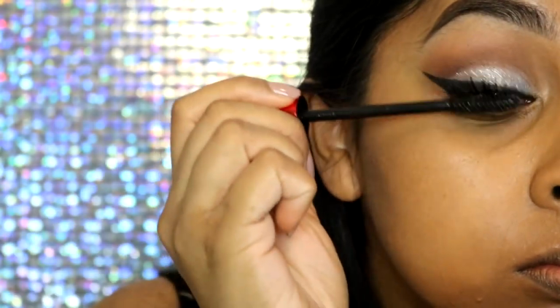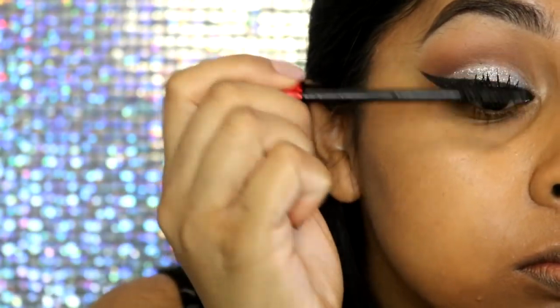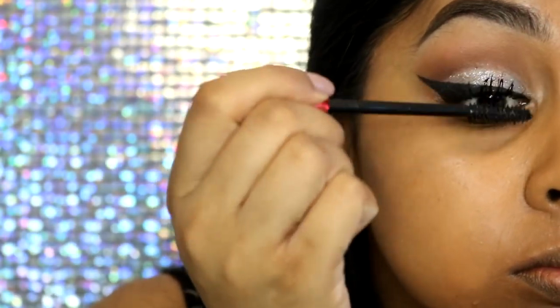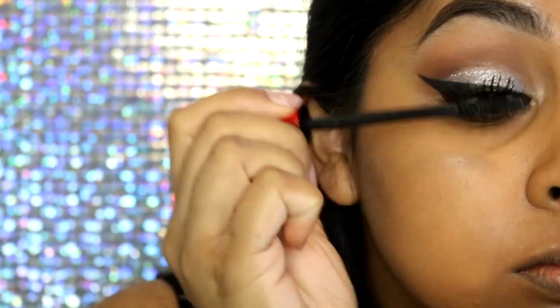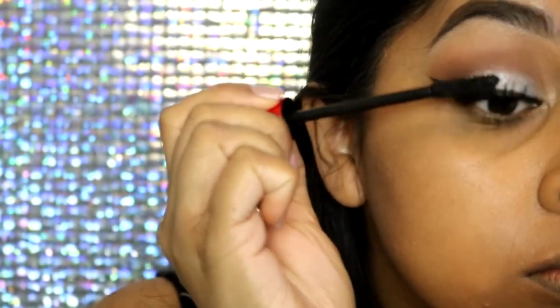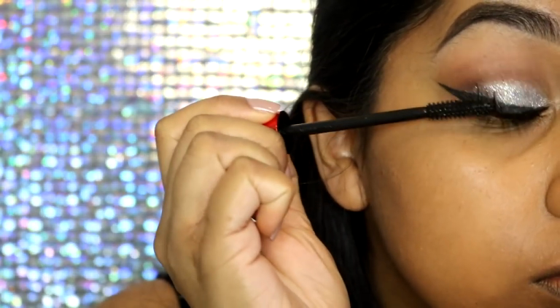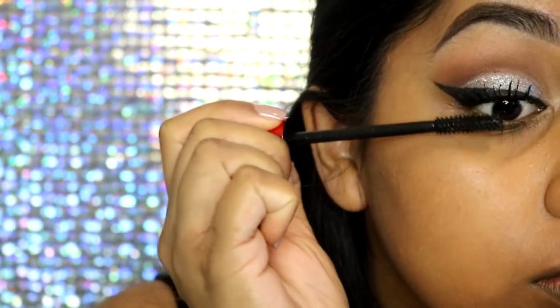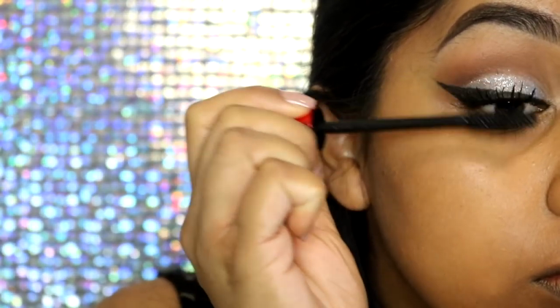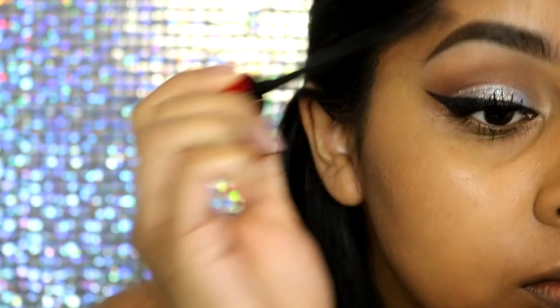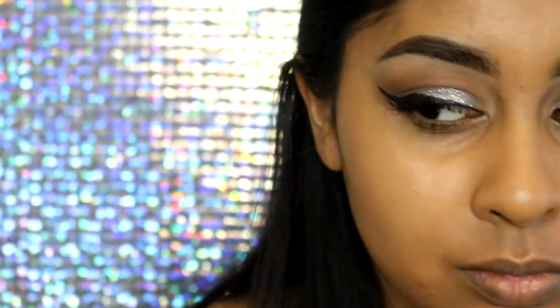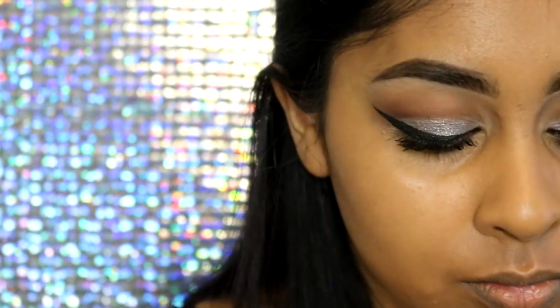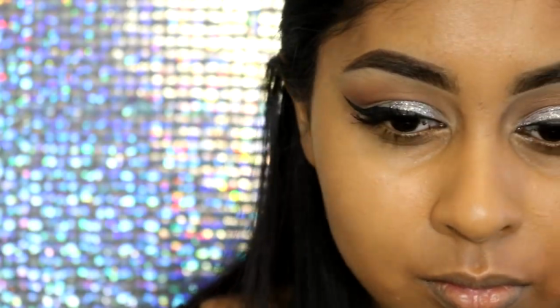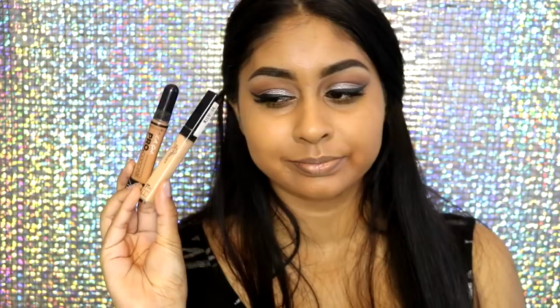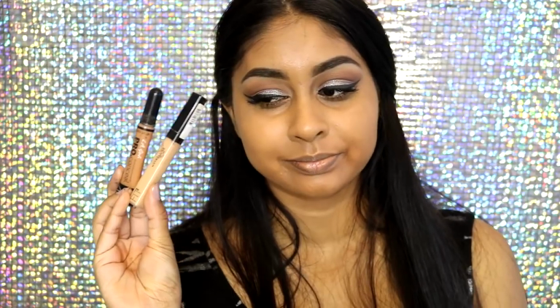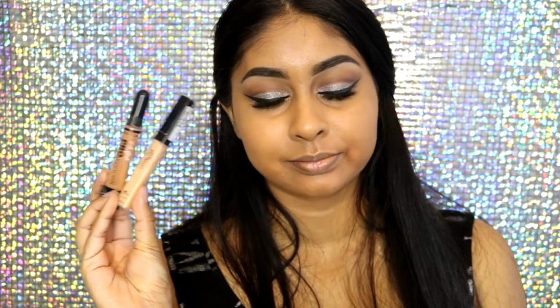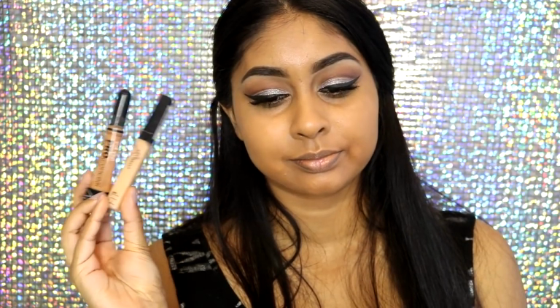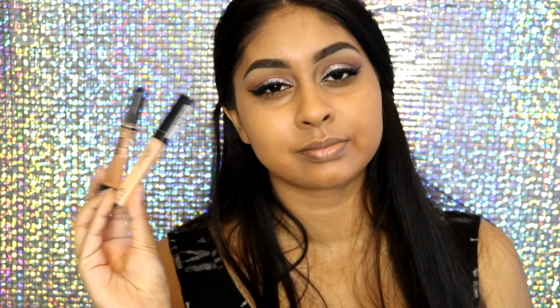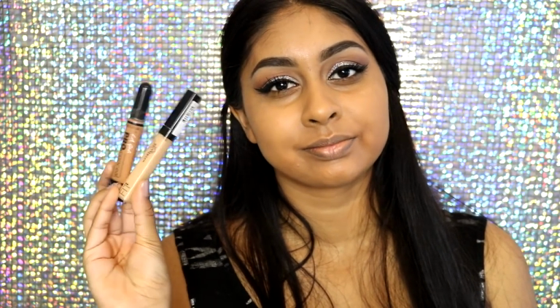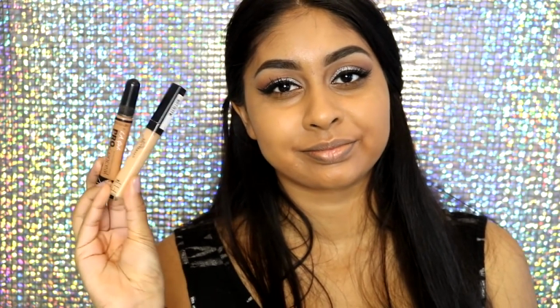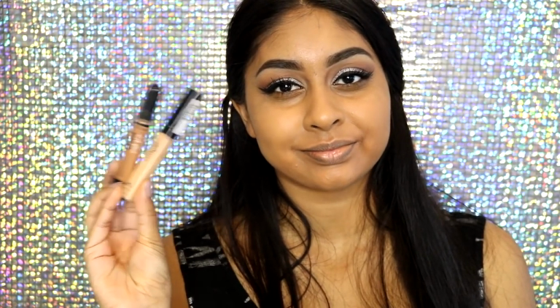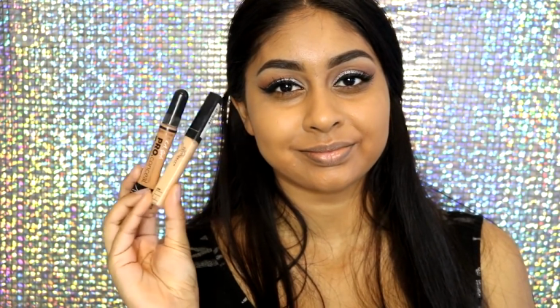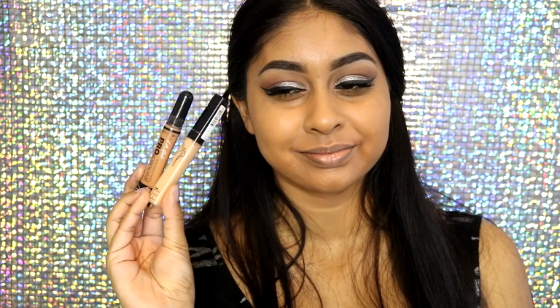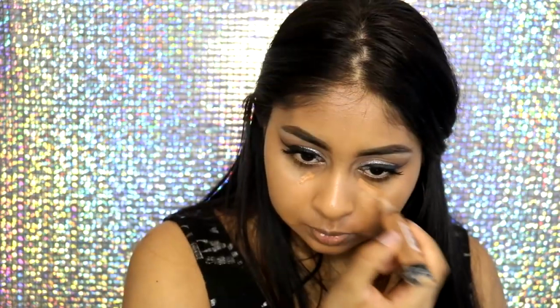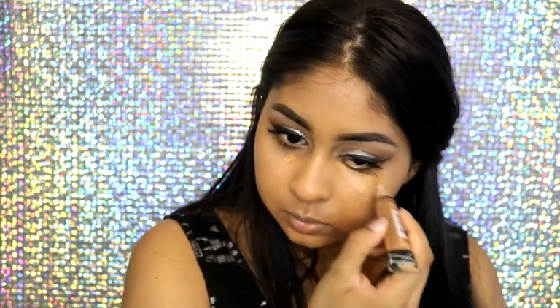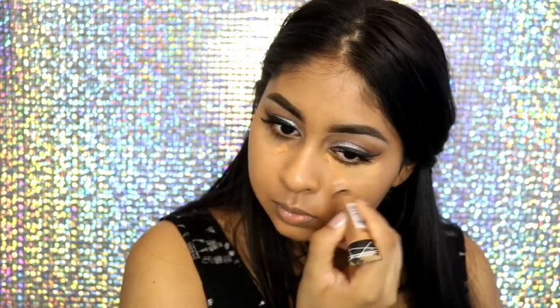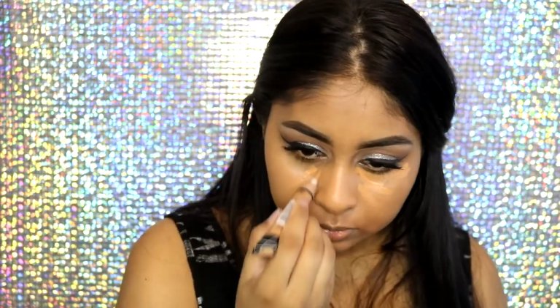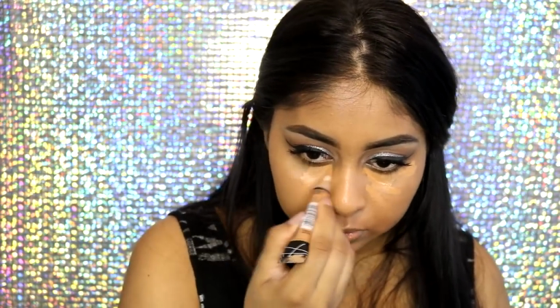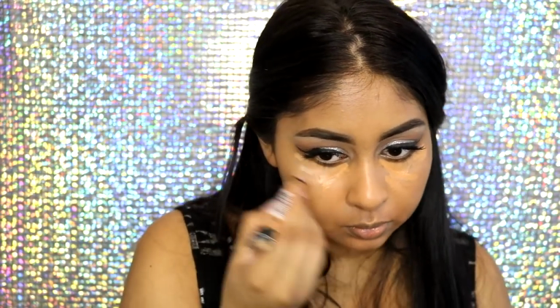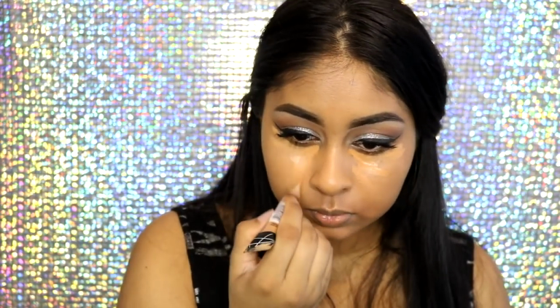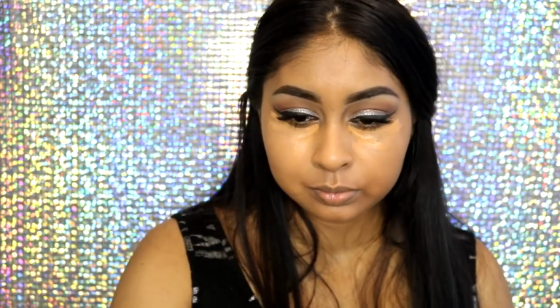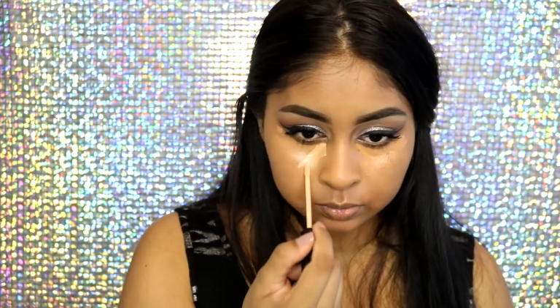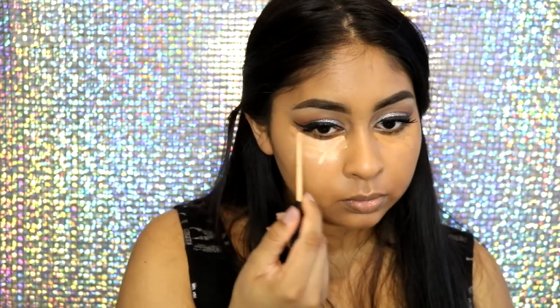I'm also going to curl my lashes quickly, and for mascara I'm using the Maybelline Falsies Push Up Drama Mascara, which I've been loving a lot lately — applying a bunch of mascara as always.